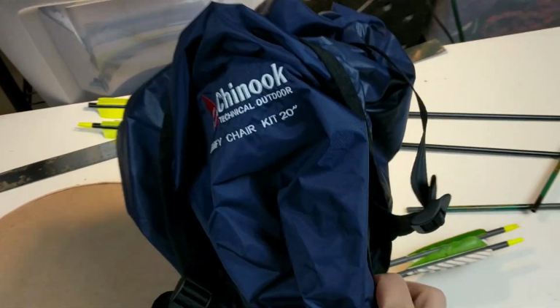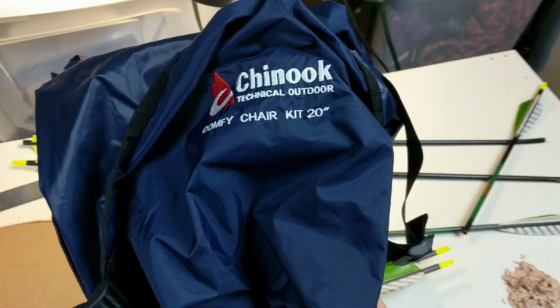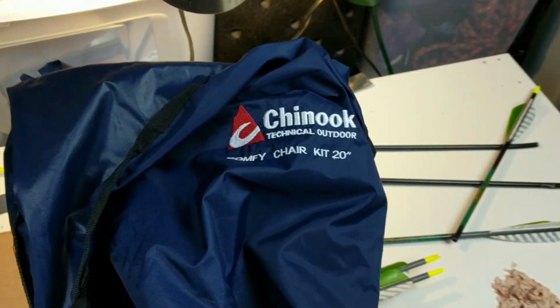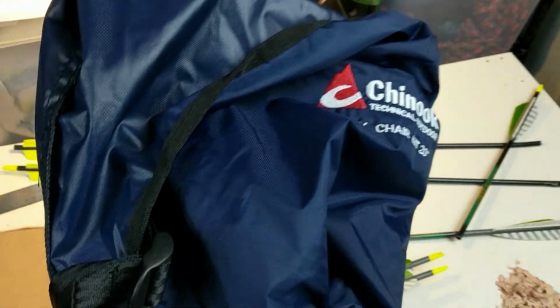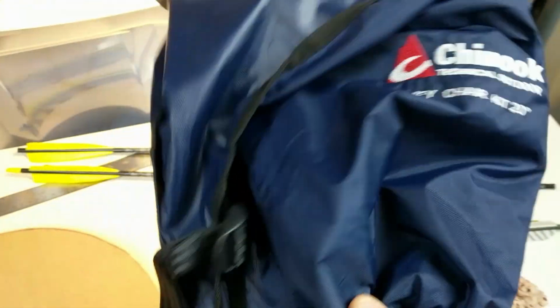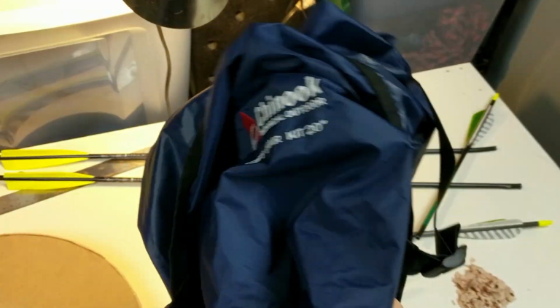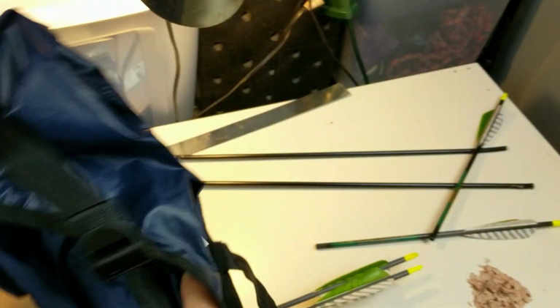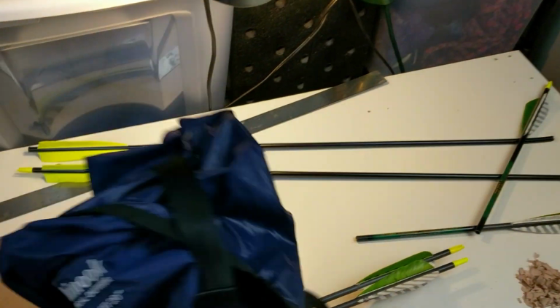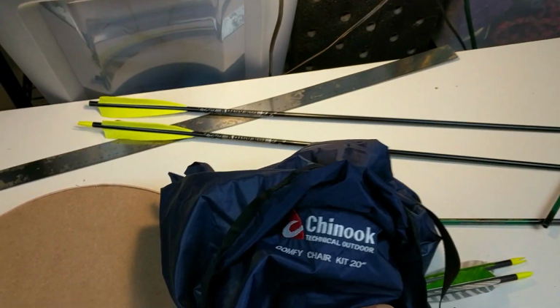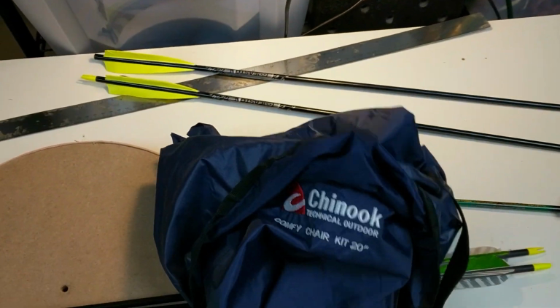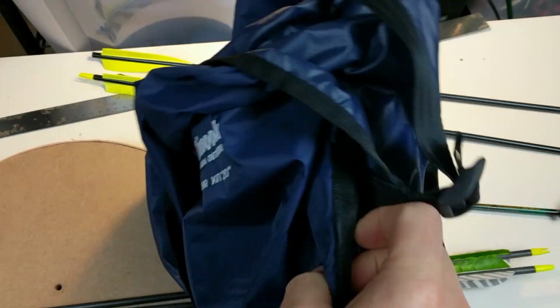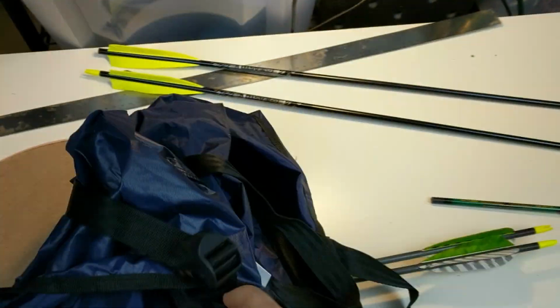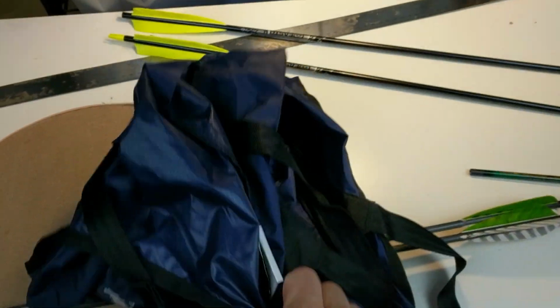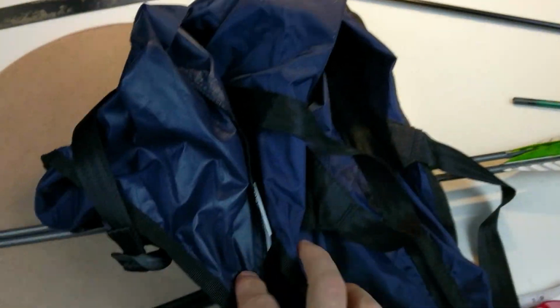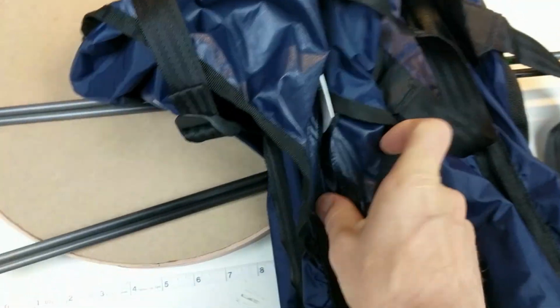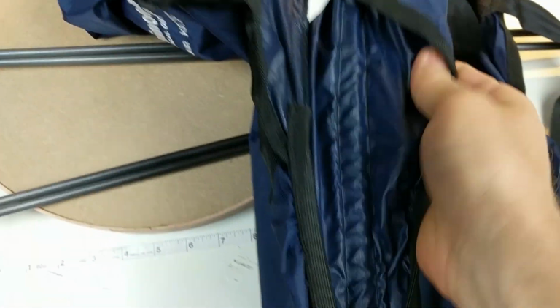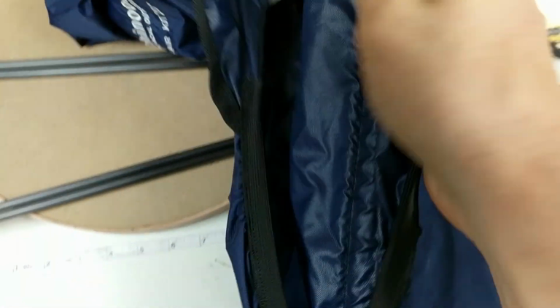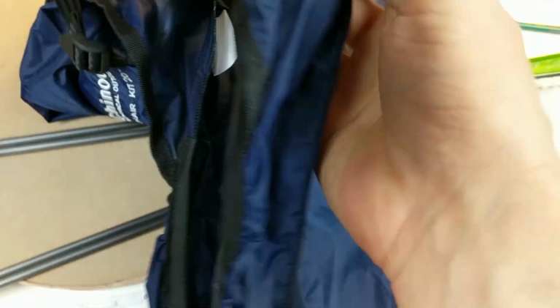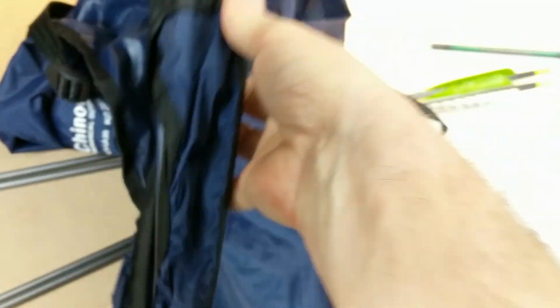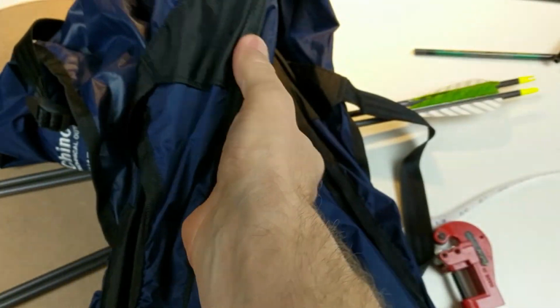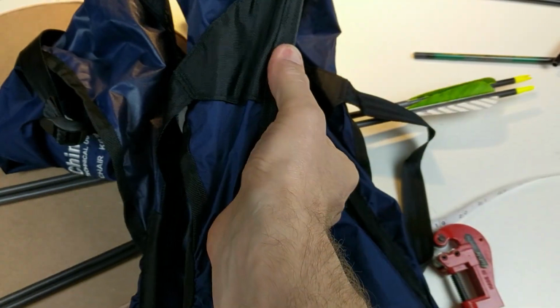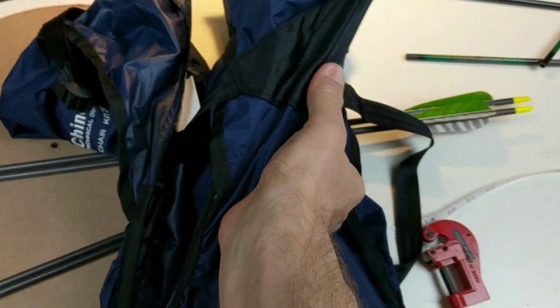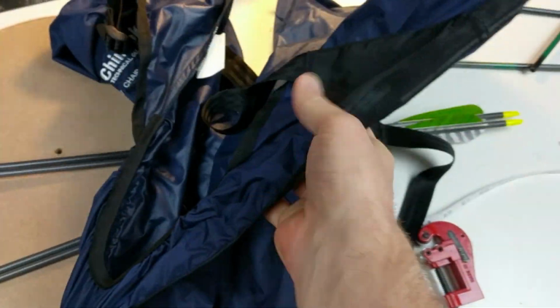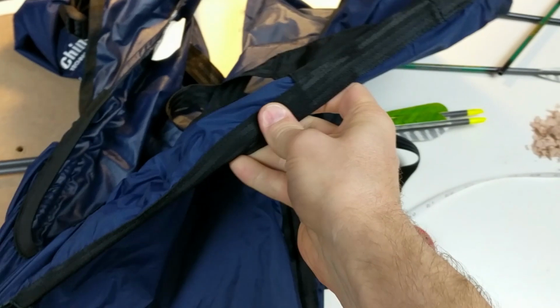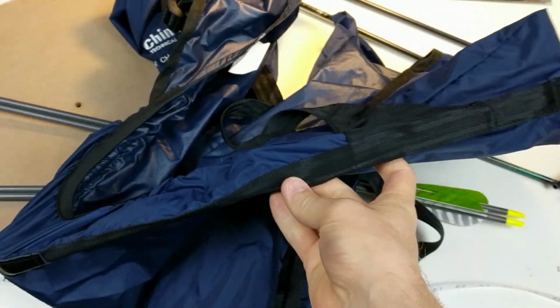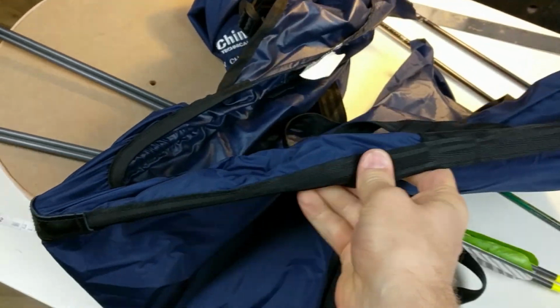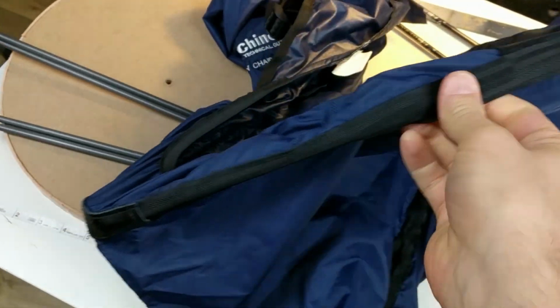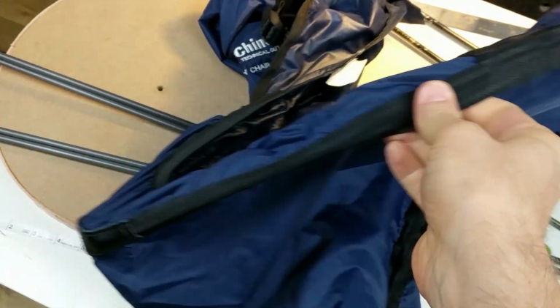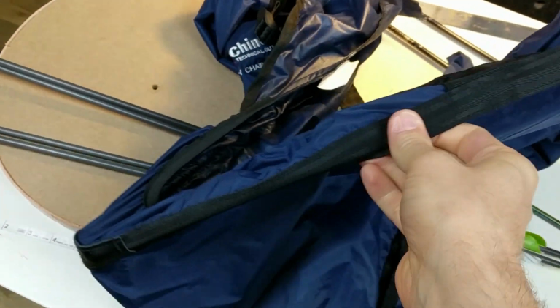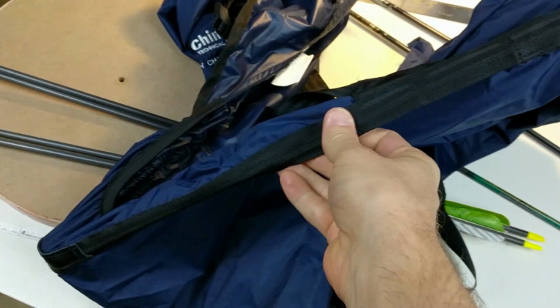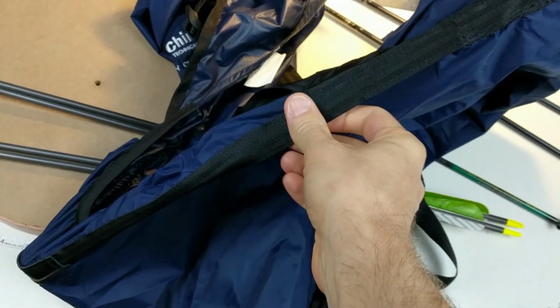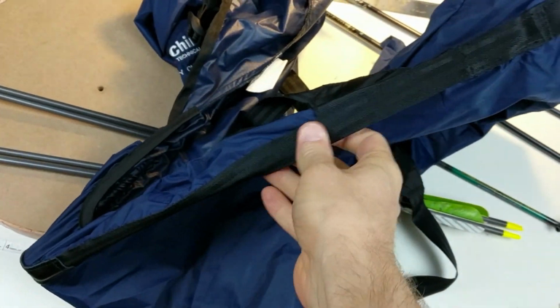This camping chair is neat. It's a little bit heavier than I'd expect. I think it's because they have these rods in here to stiffen up the back and the seat, and I think they're solid fiberglass.